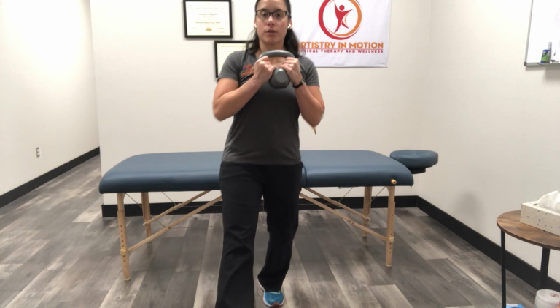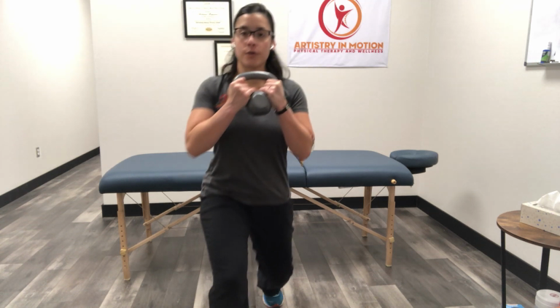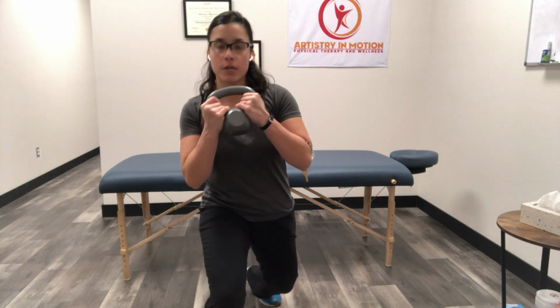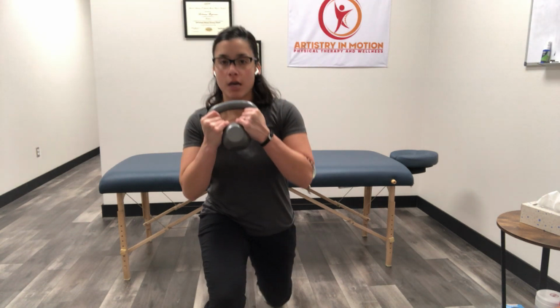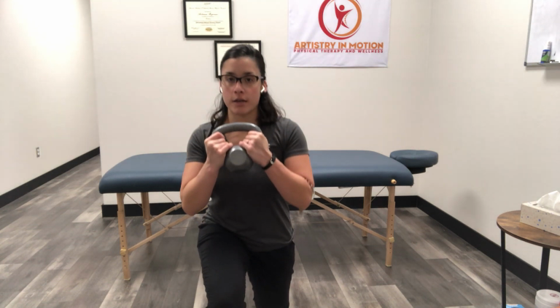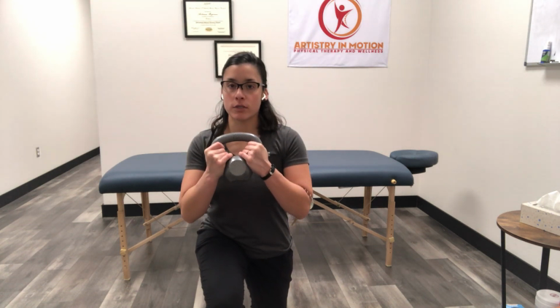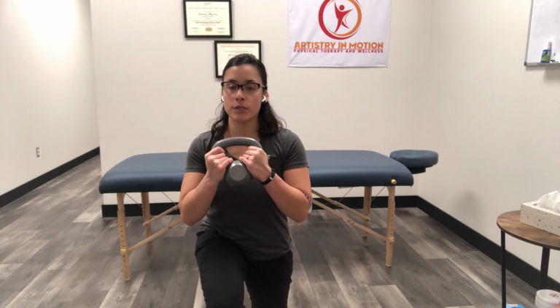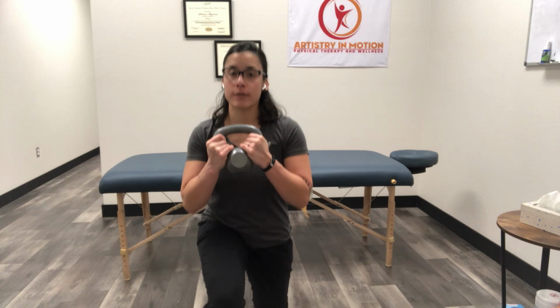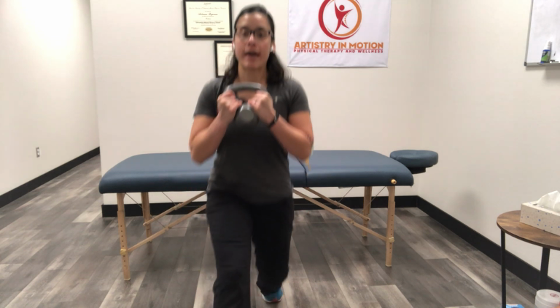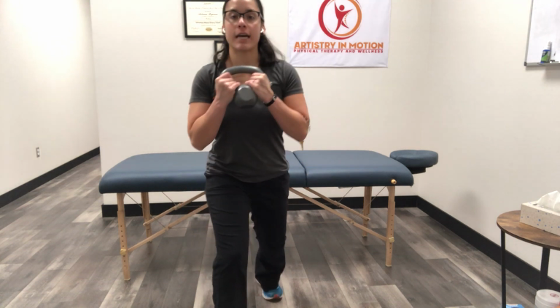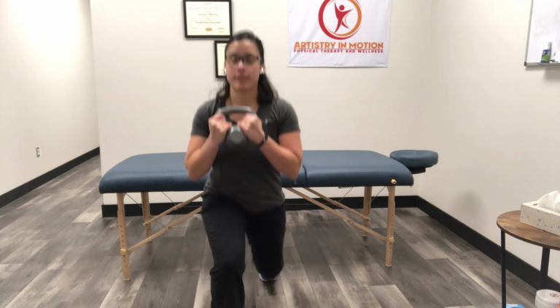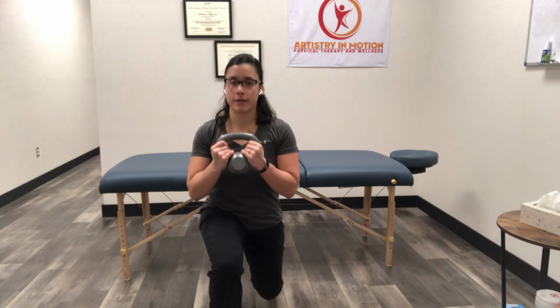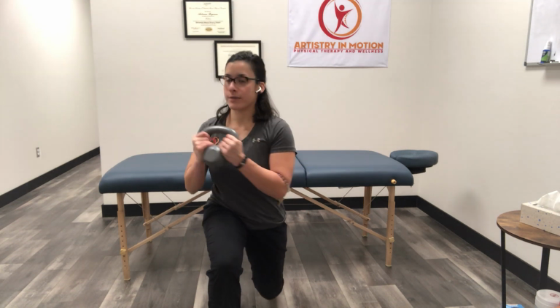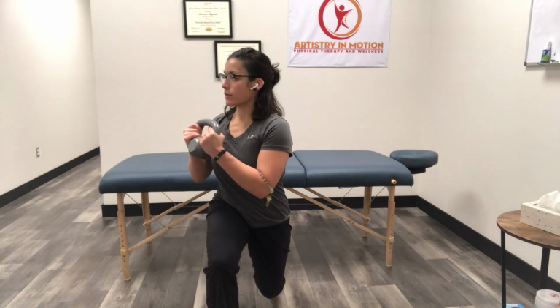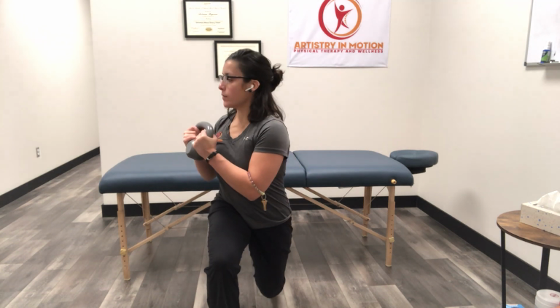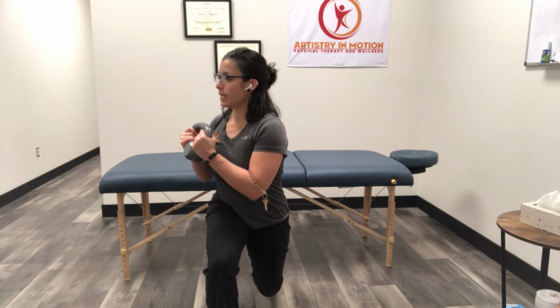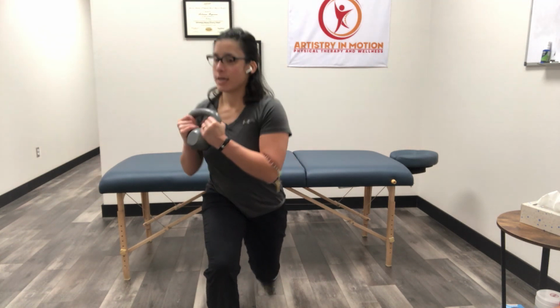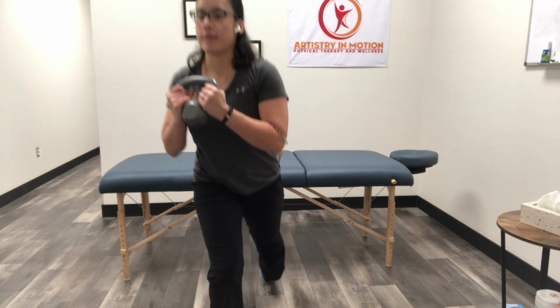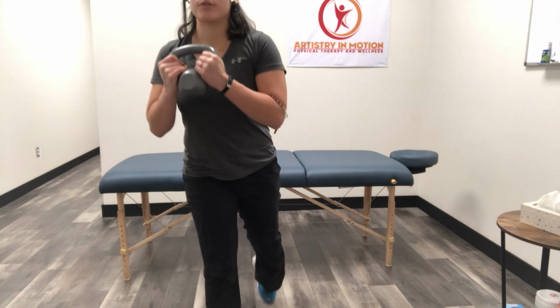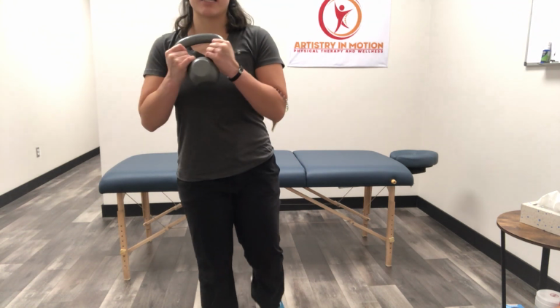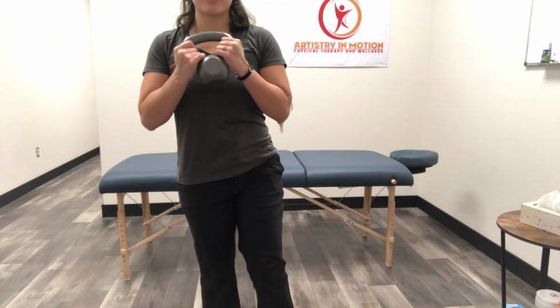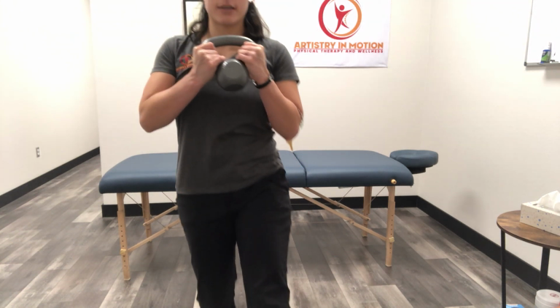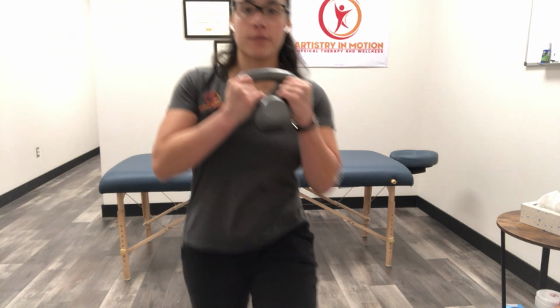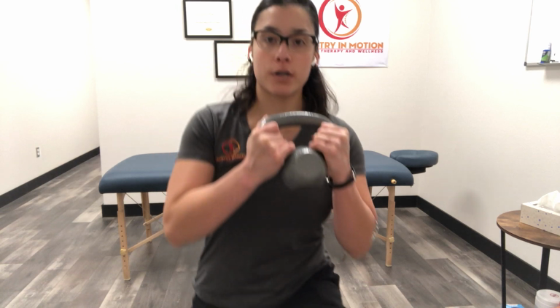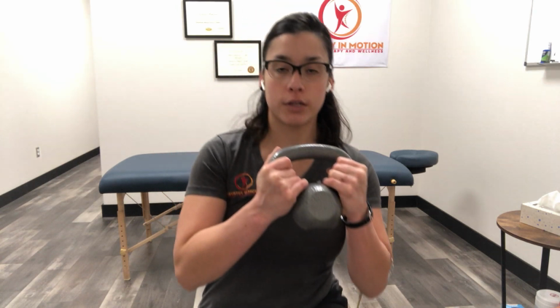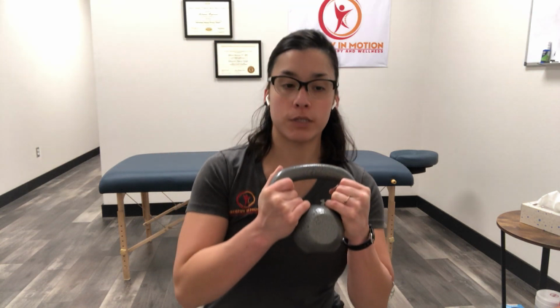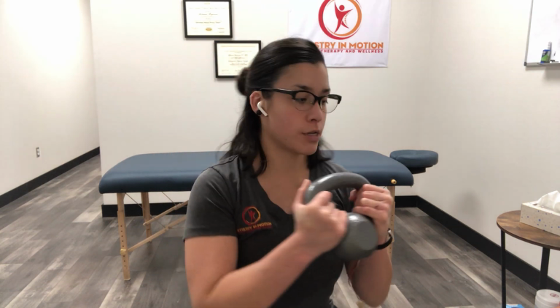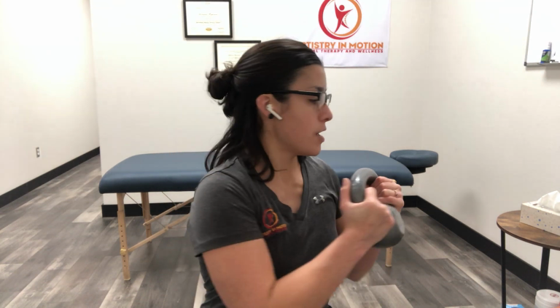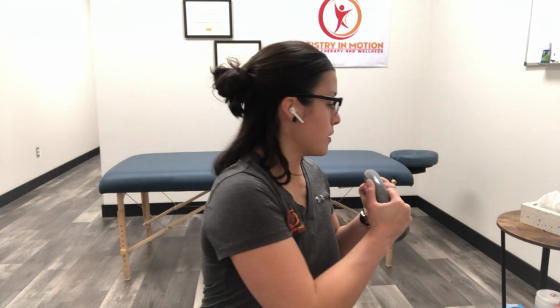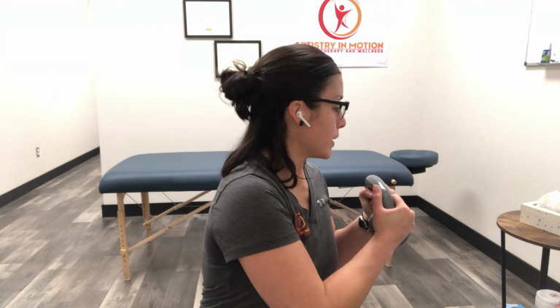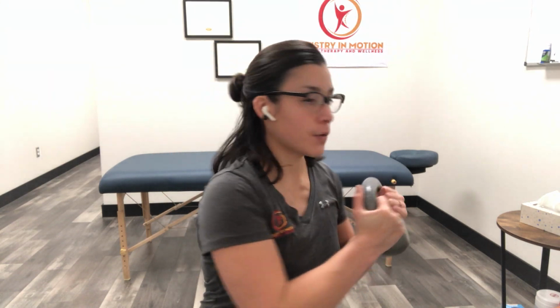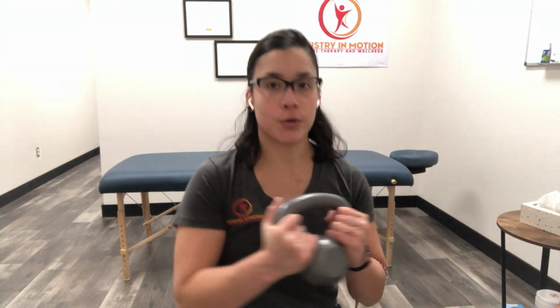We're going to lunge forward and then come as low as you can without tapping the knee on the ground. We're going to rotate and then do that again — stepping forward, lunge position, and then rotate slow and controlled.